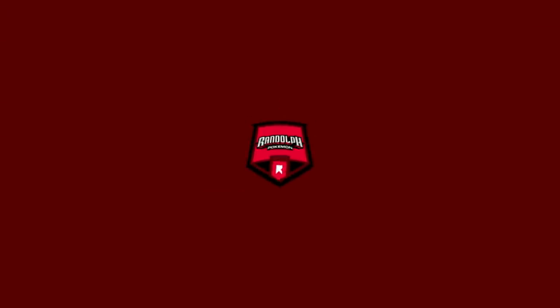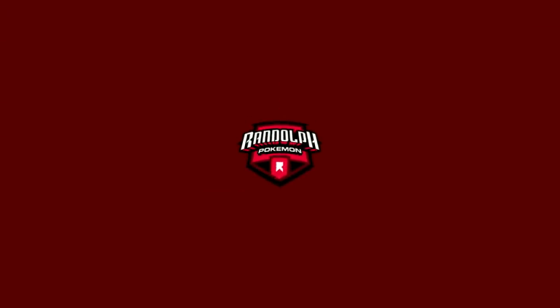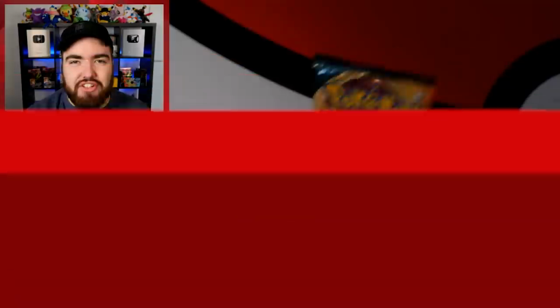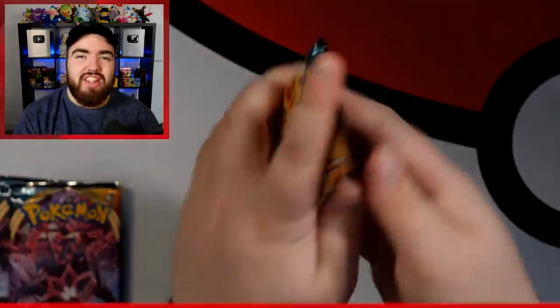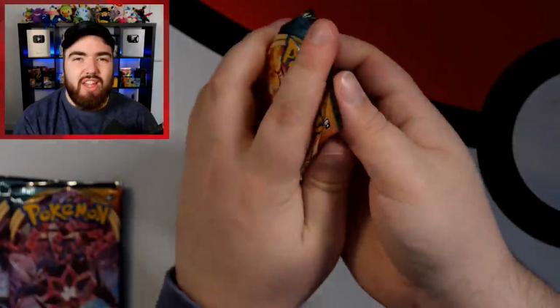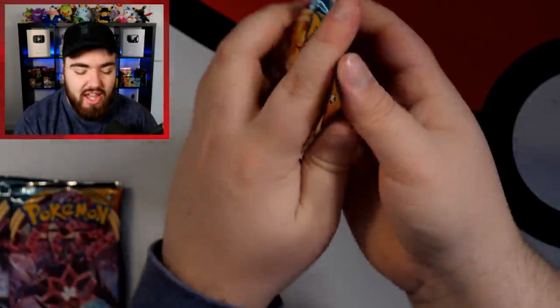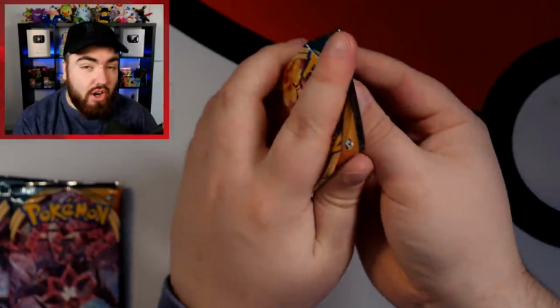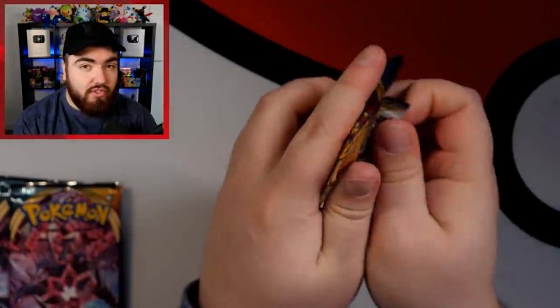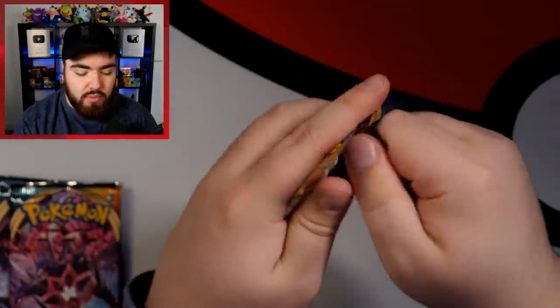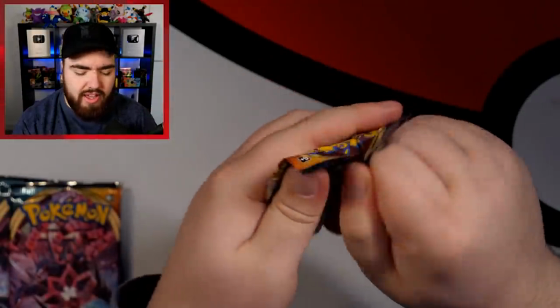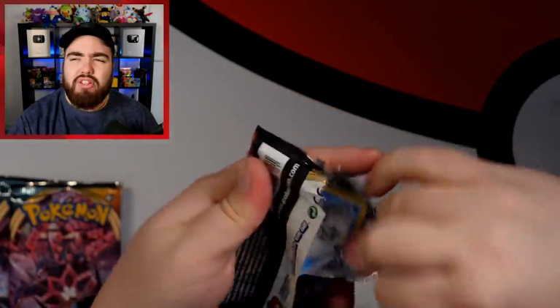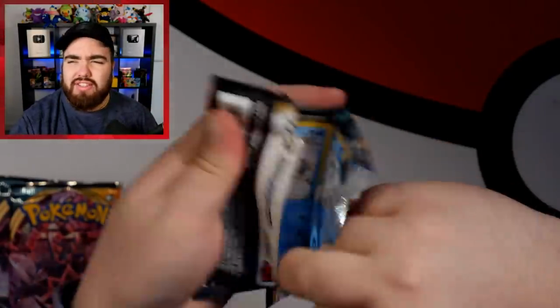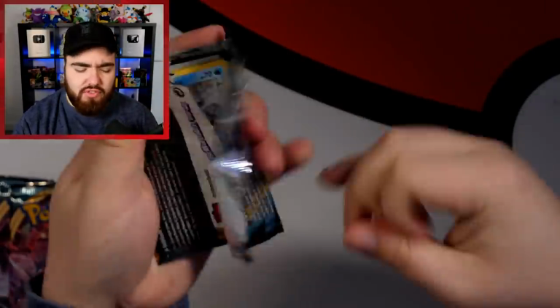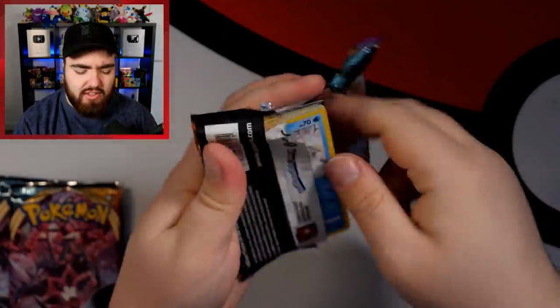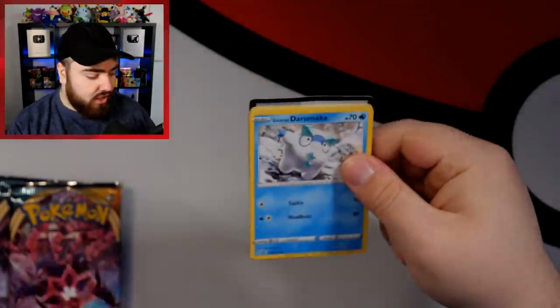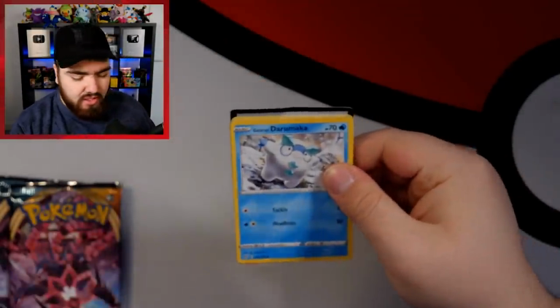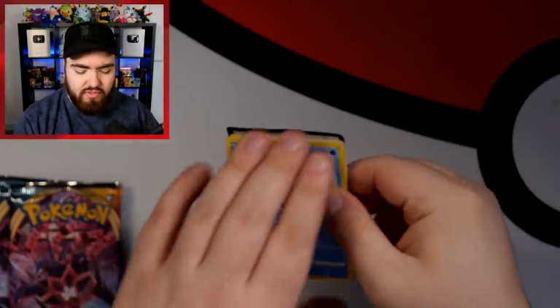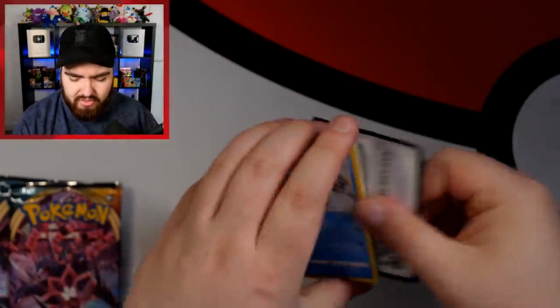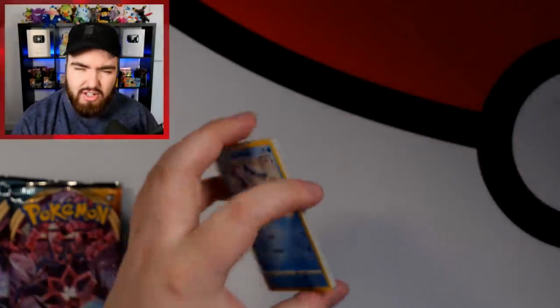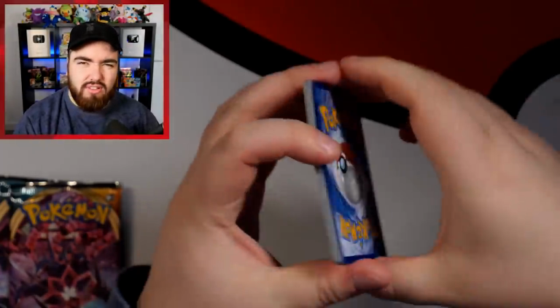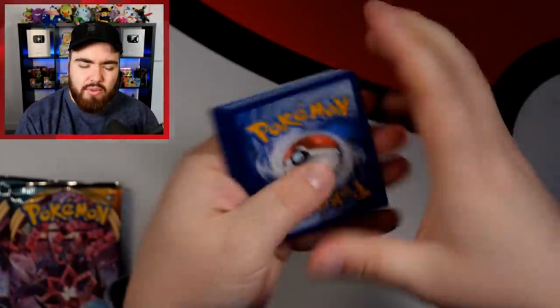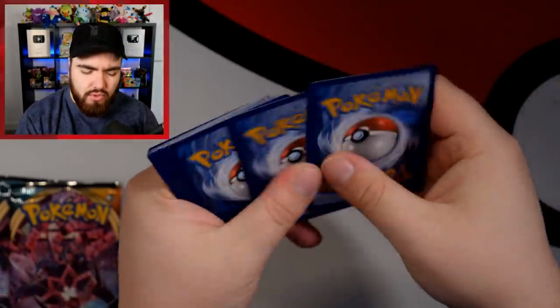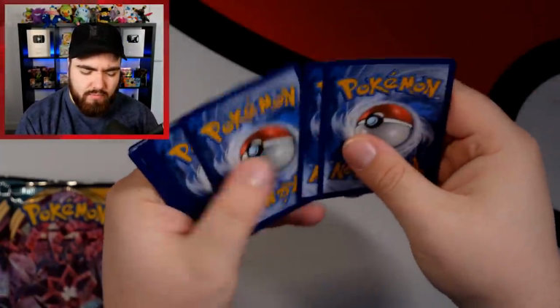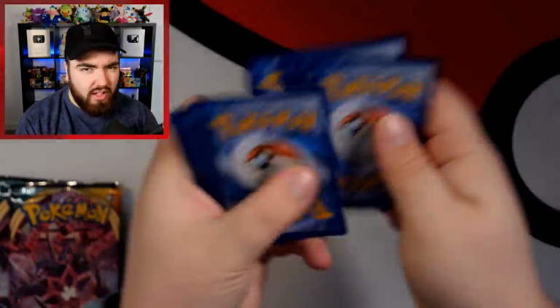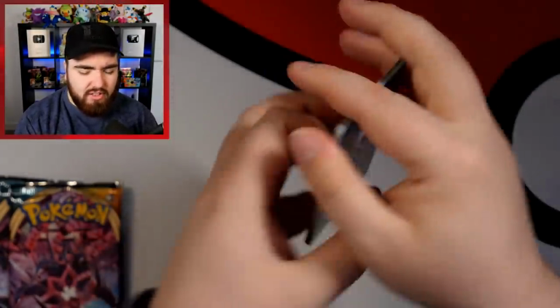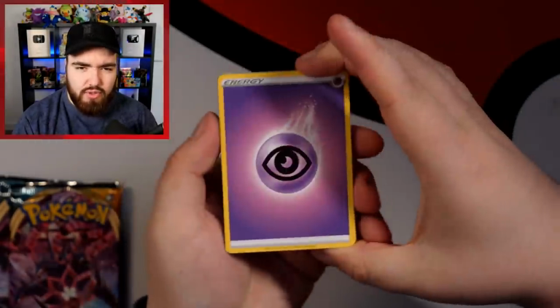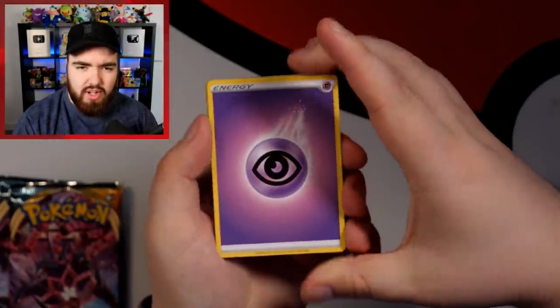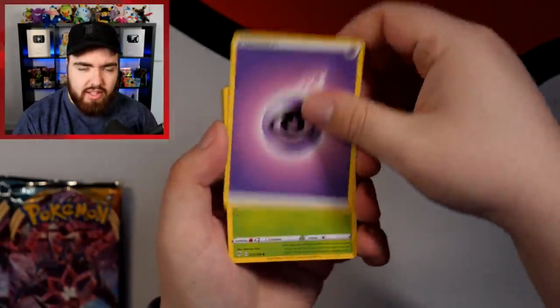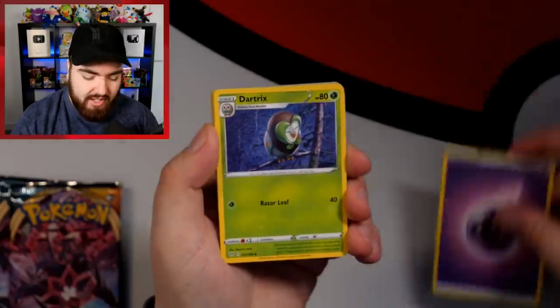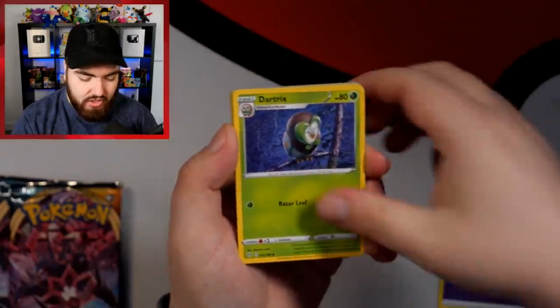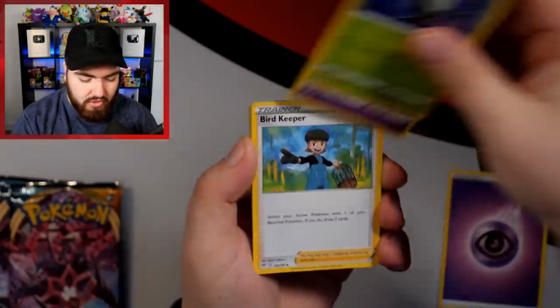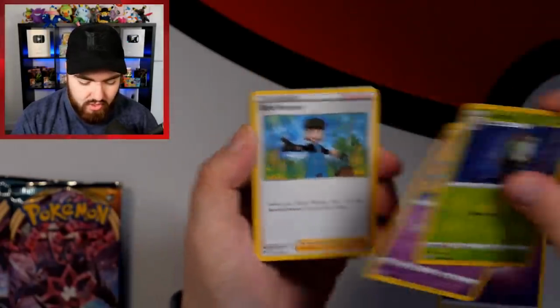Darkness Ablaze — great set right here. We could get the Charizard VMAX, the Eternatus VMAX, the Houndoom full art, and a few others. We've got a Psychic Energy, Dartrix, Dende — super cute, shout out to Dizzle — Bird Keeper, Galarian Darumaka, Sentret, Rowlet.